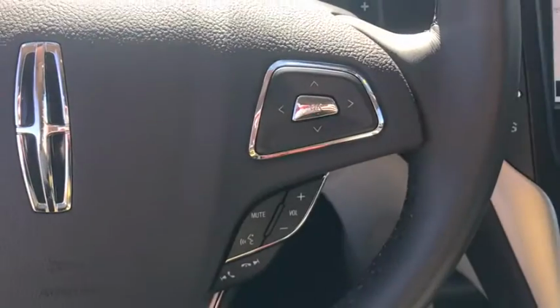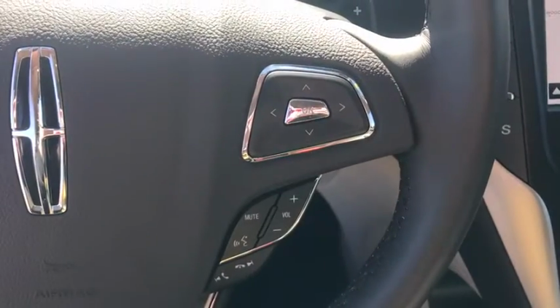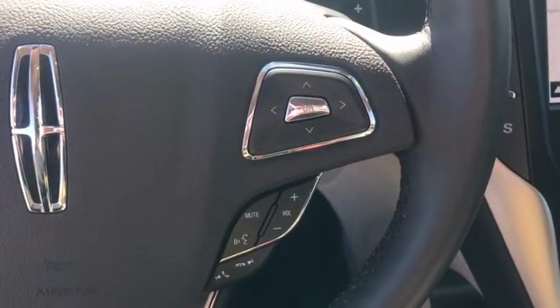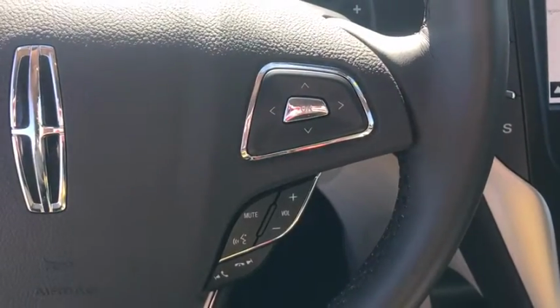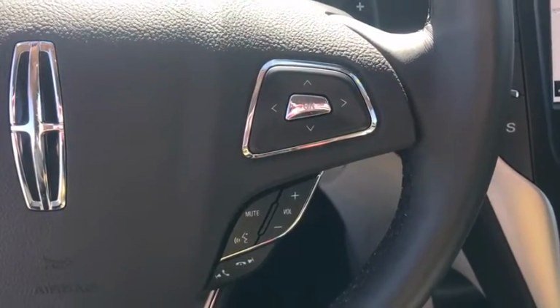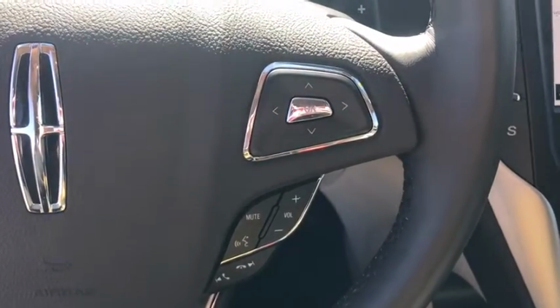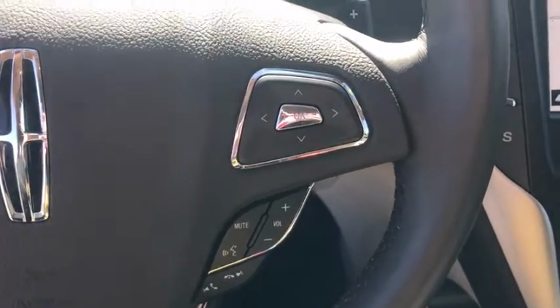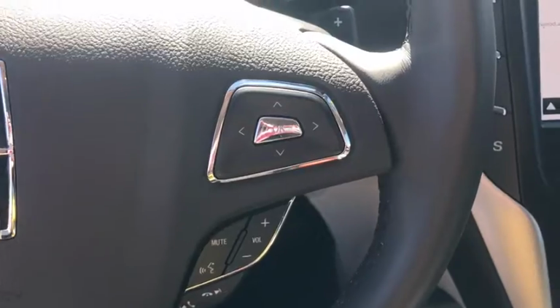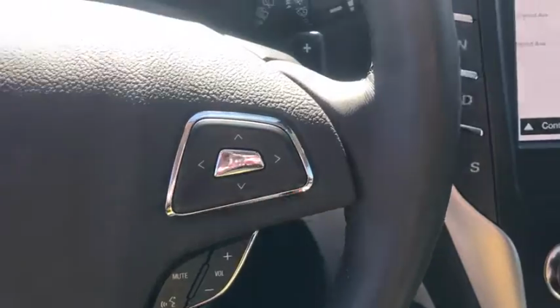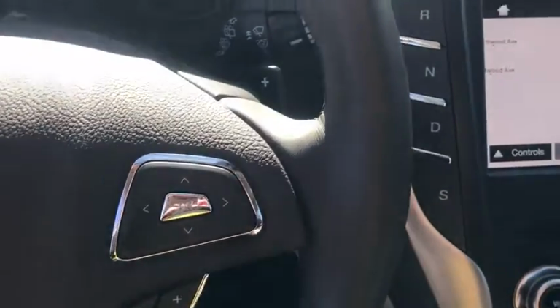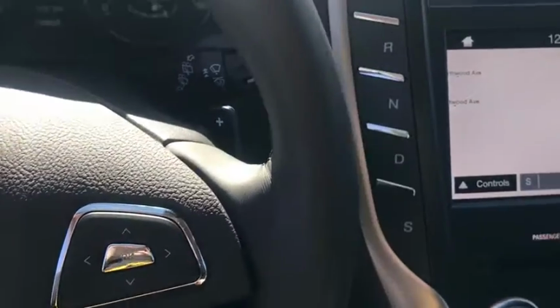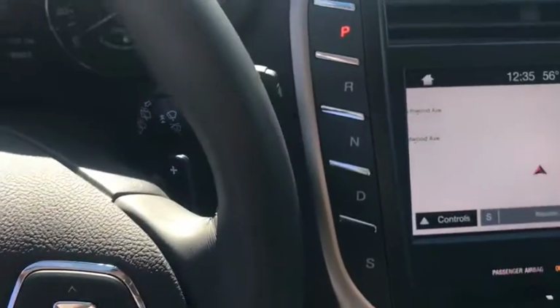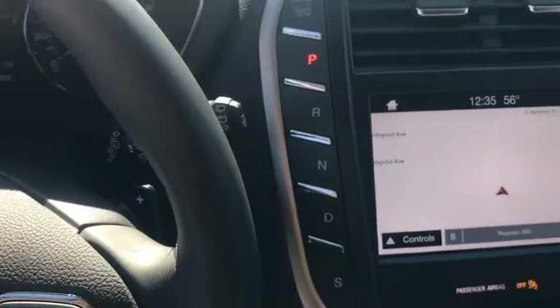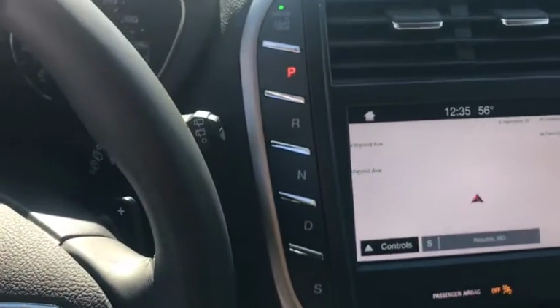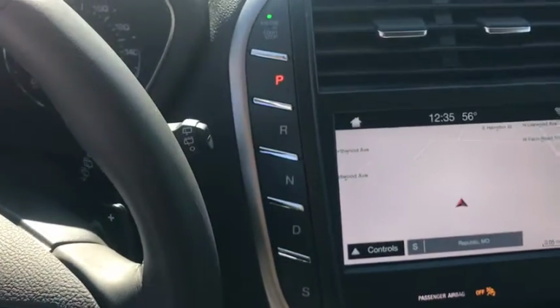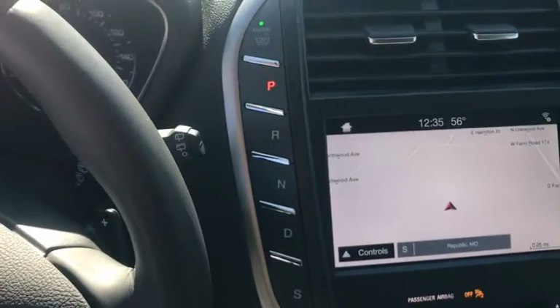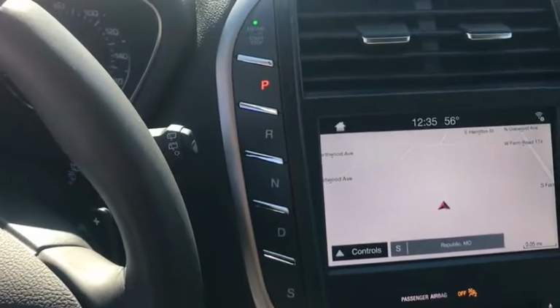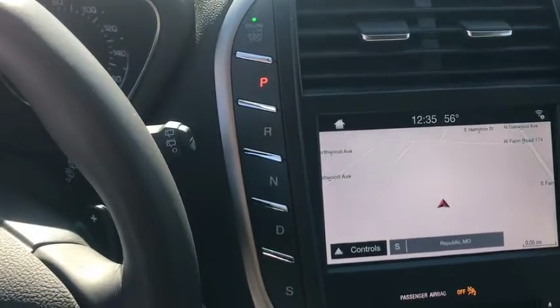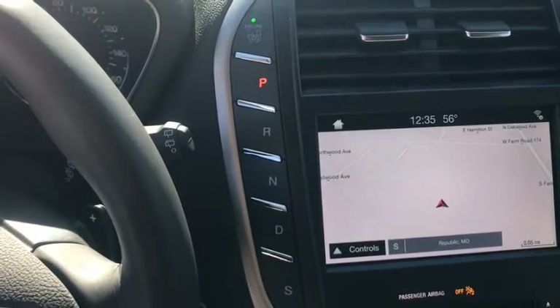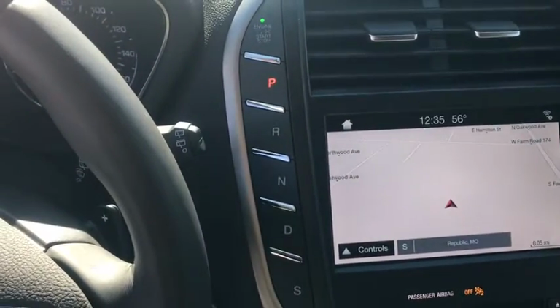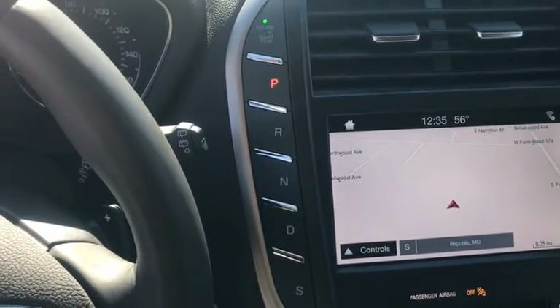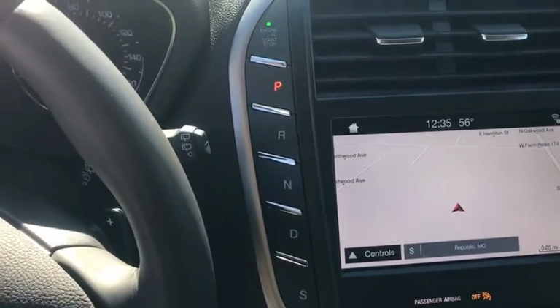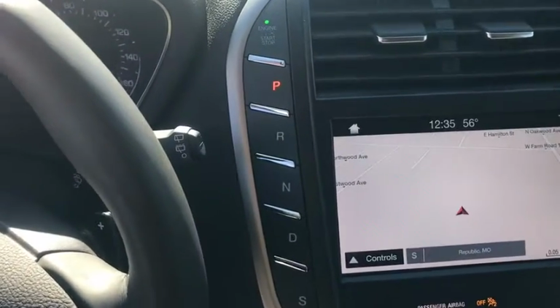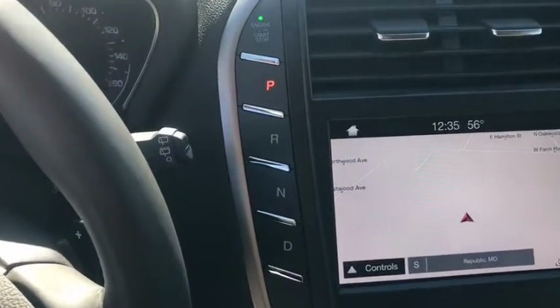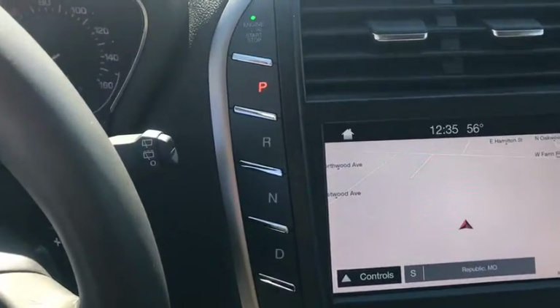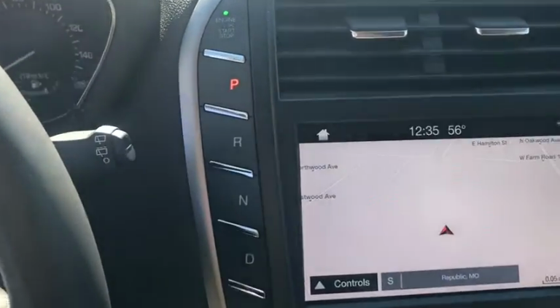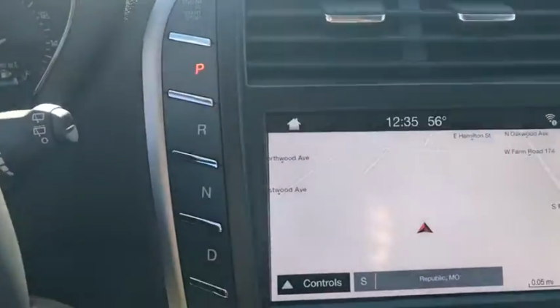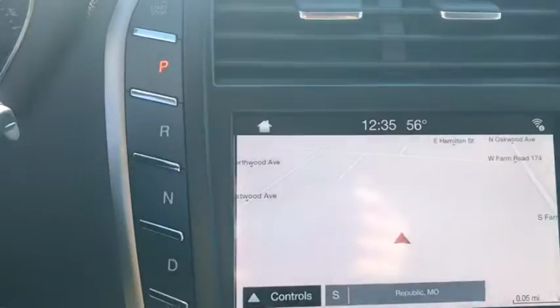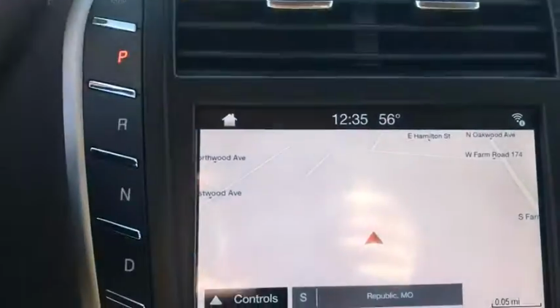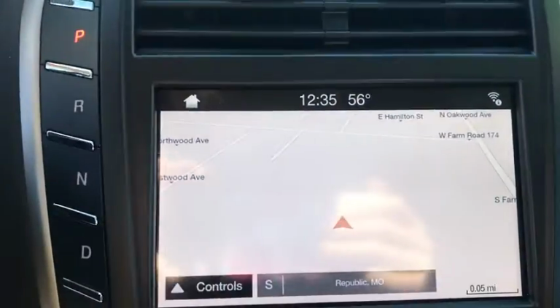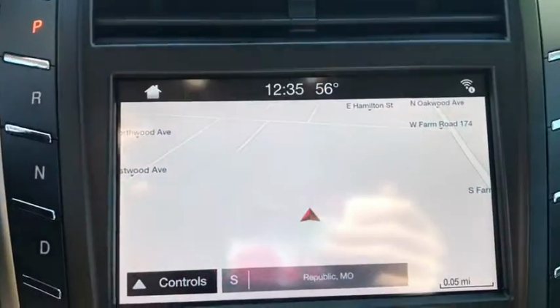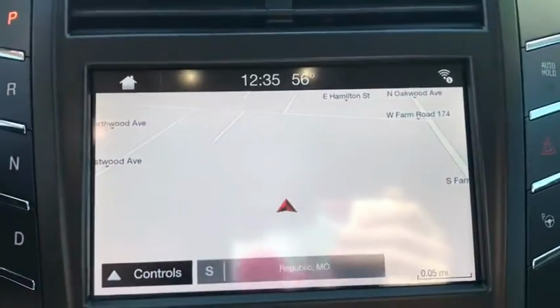Trip computer. Compass. Heated steering wheel. Wouldn't you look great in this vehicle? Stop in today and see for yourself.